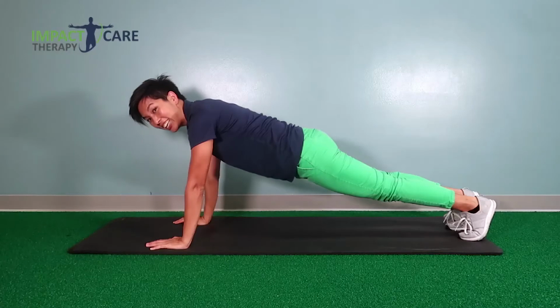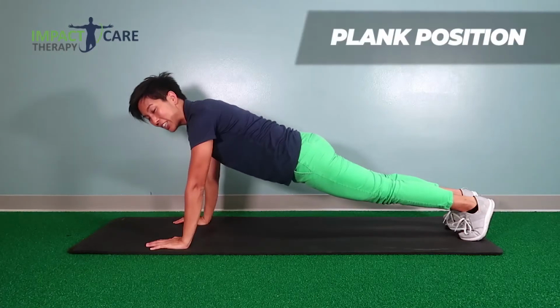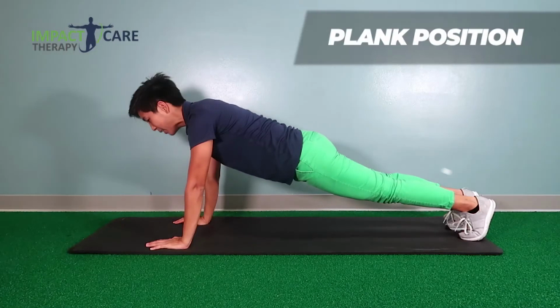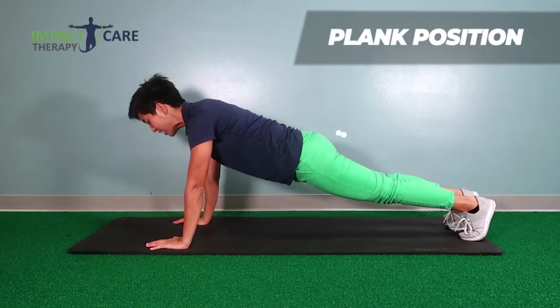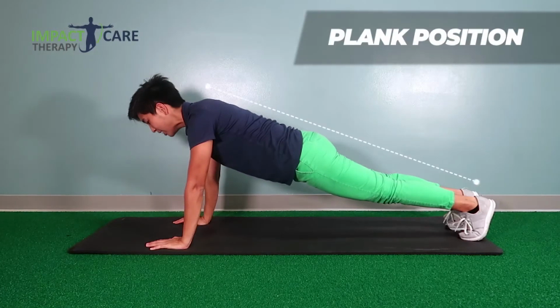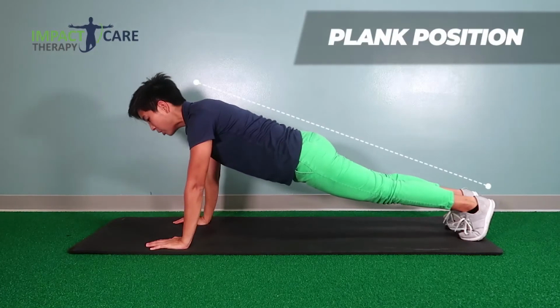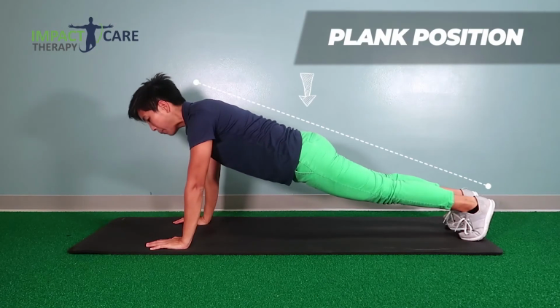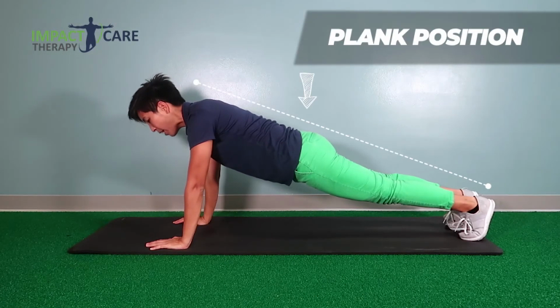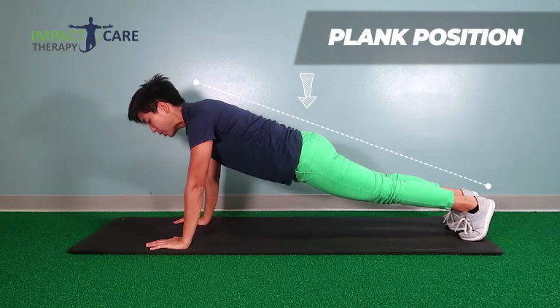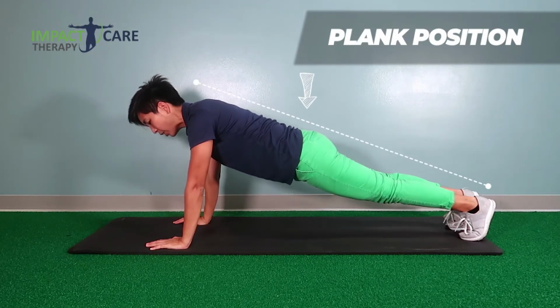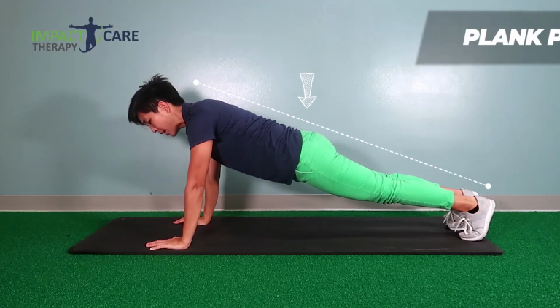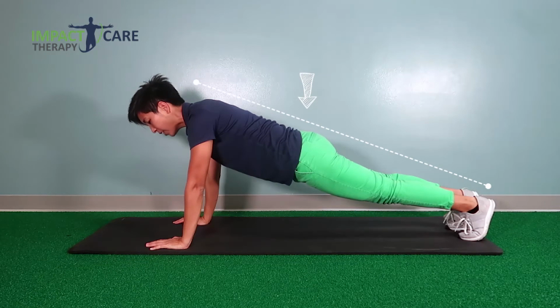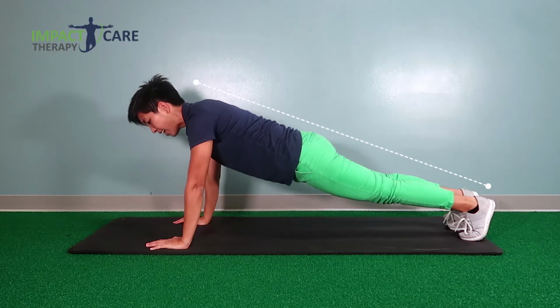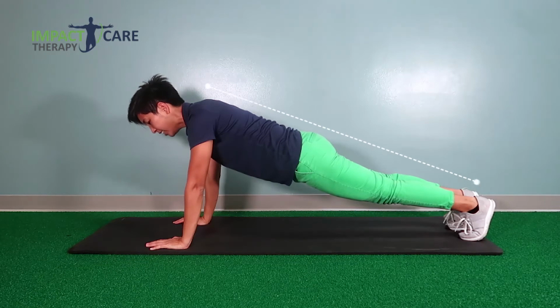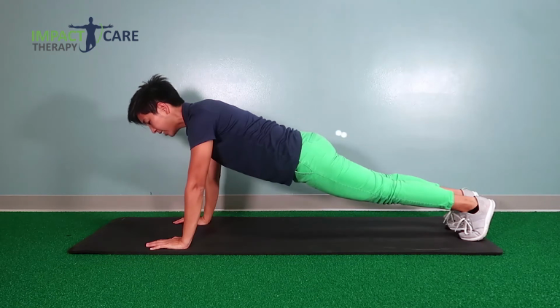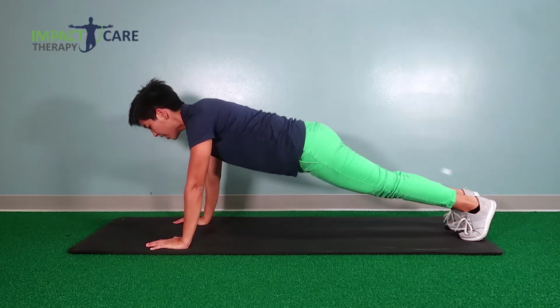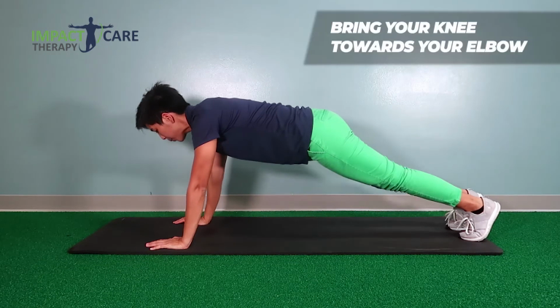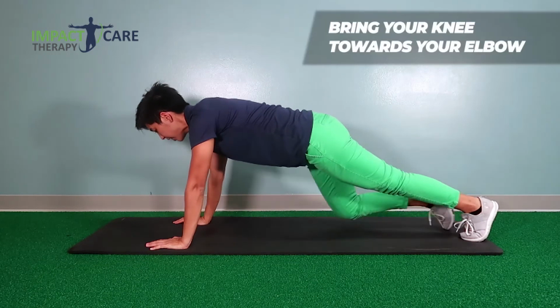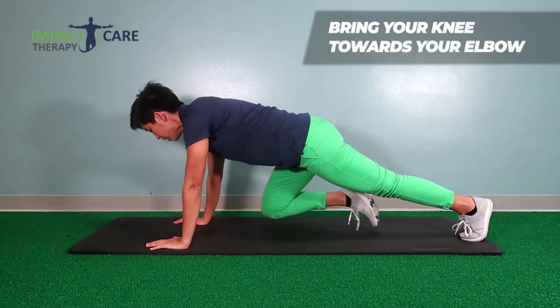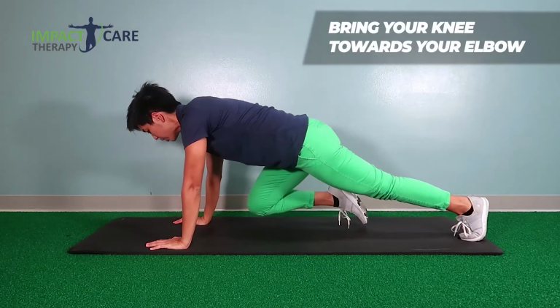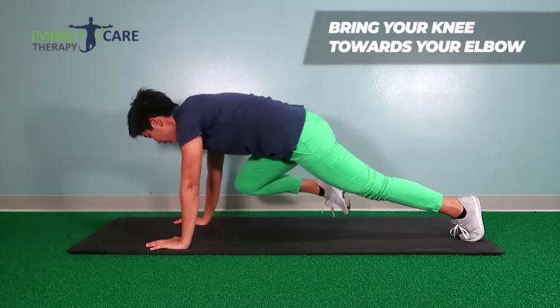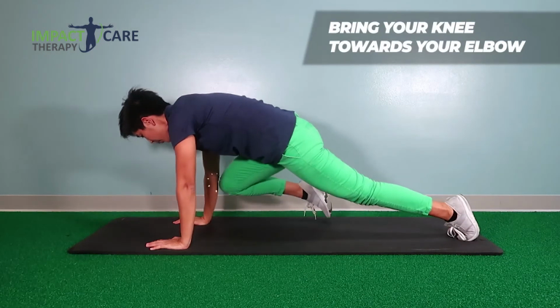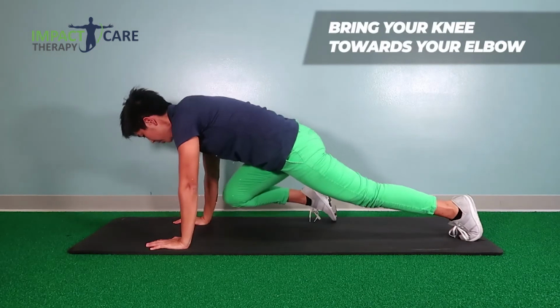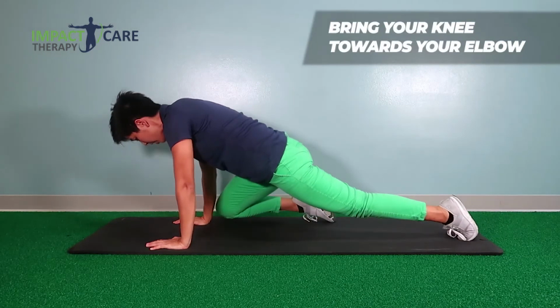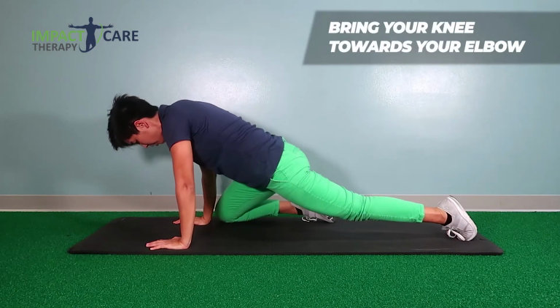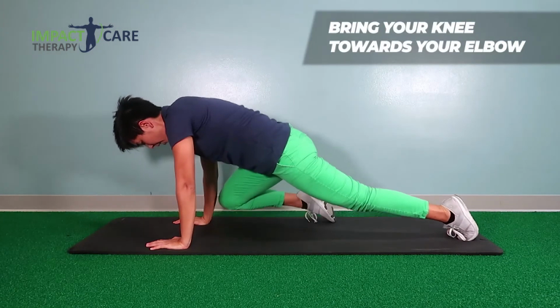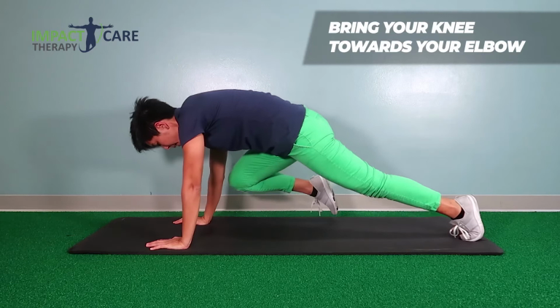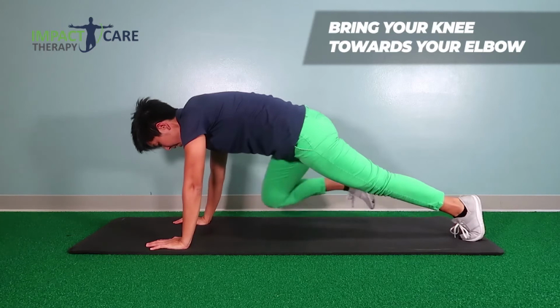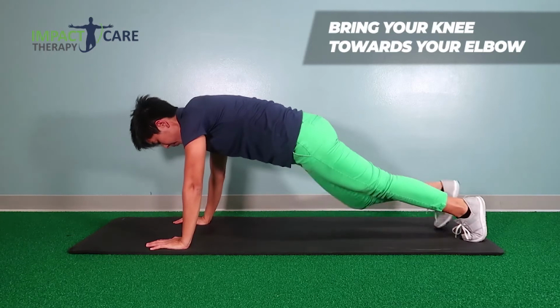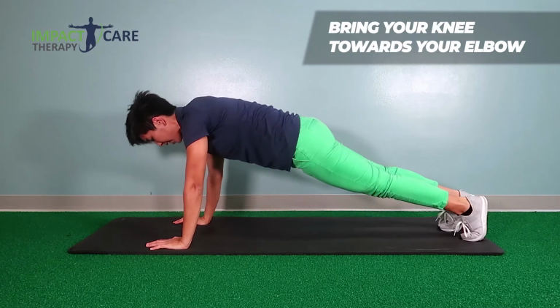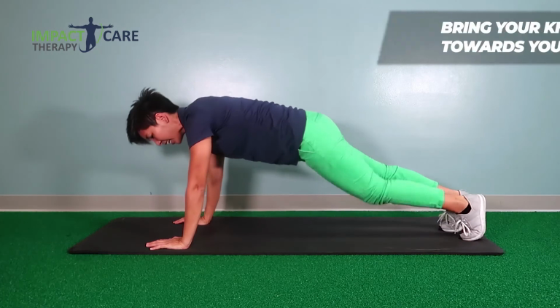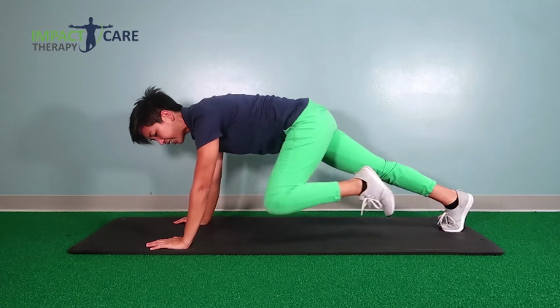Get to the plank position. Drop your bottom so that you're in one straight line. Bring your knee towards your elbow. Go down and back up like an elevator.